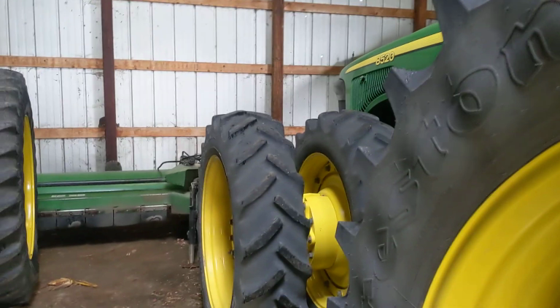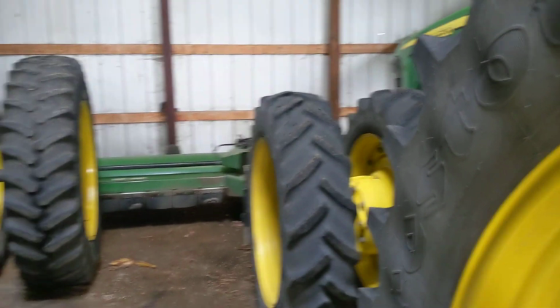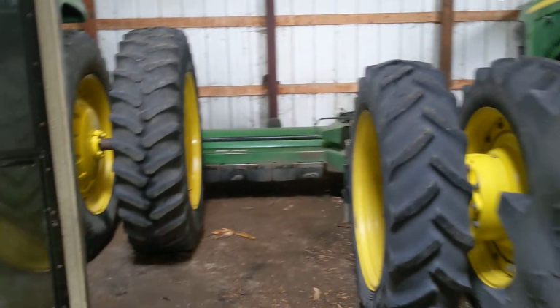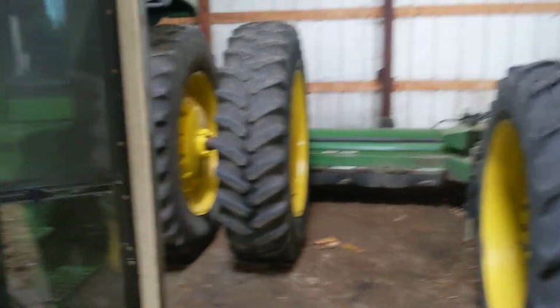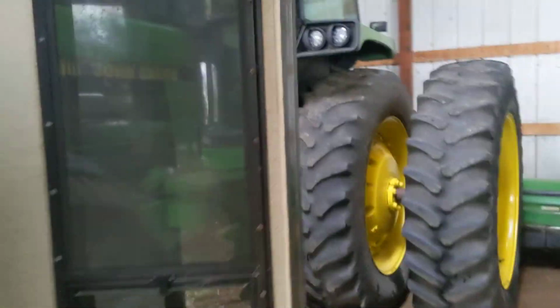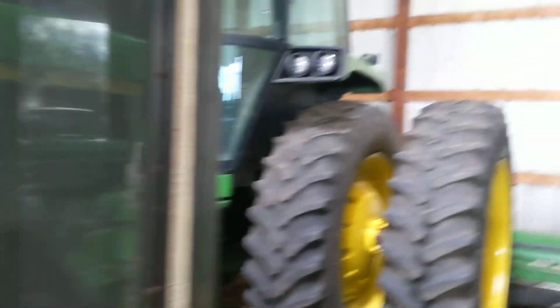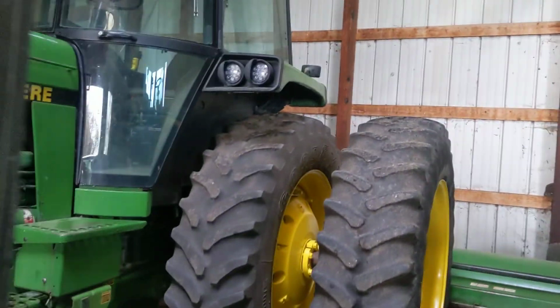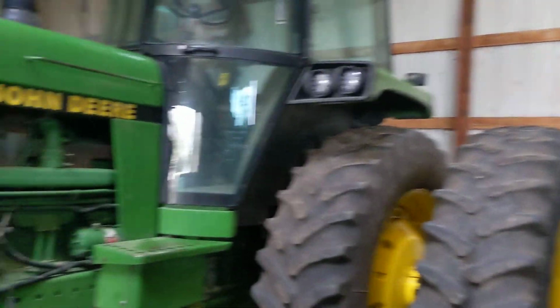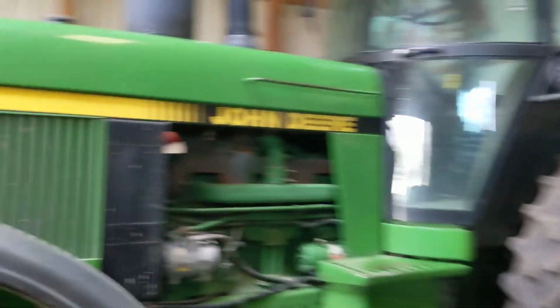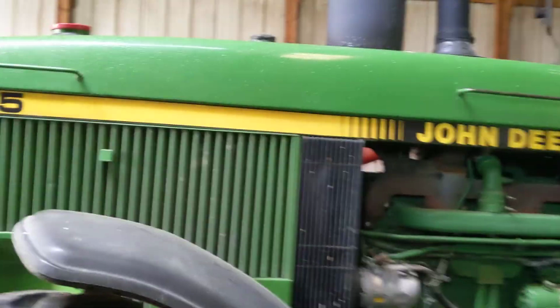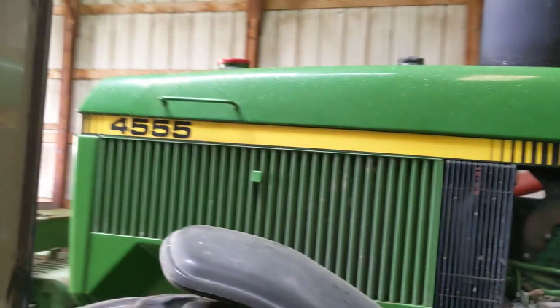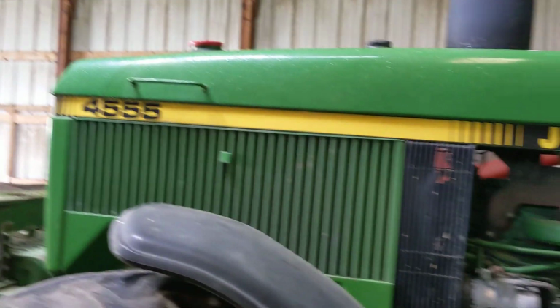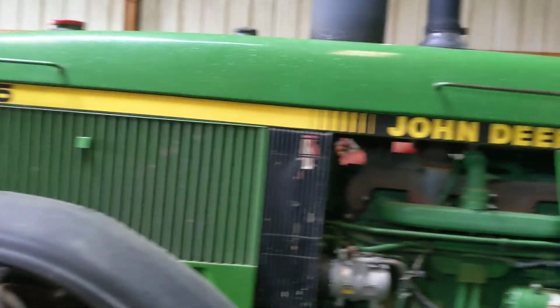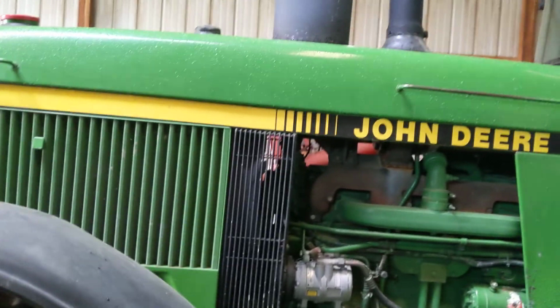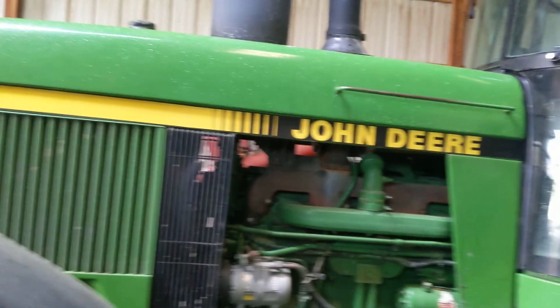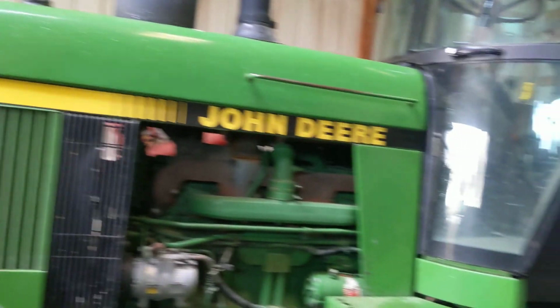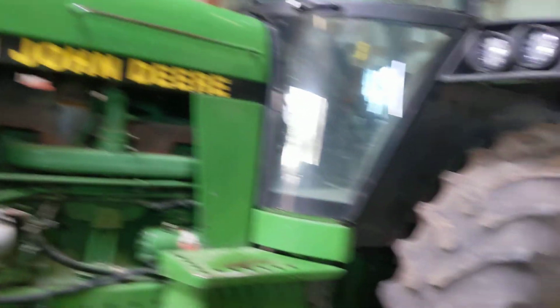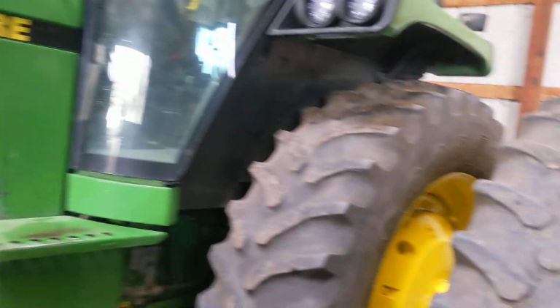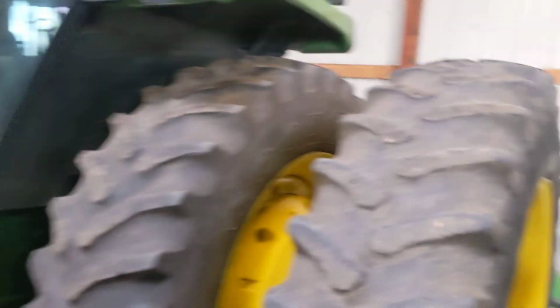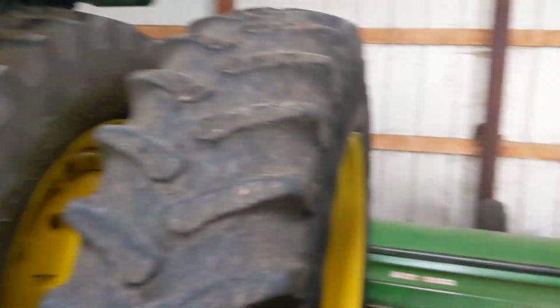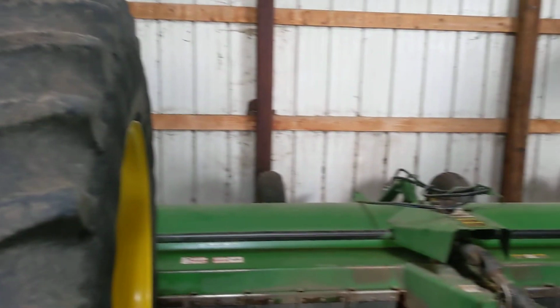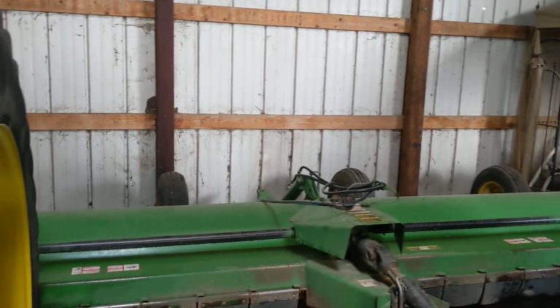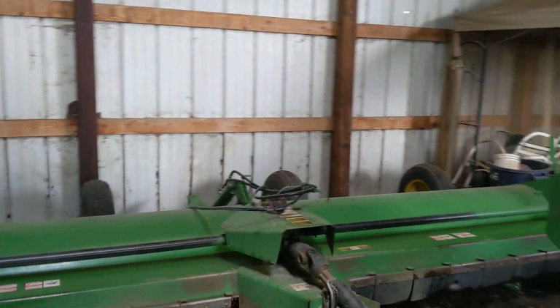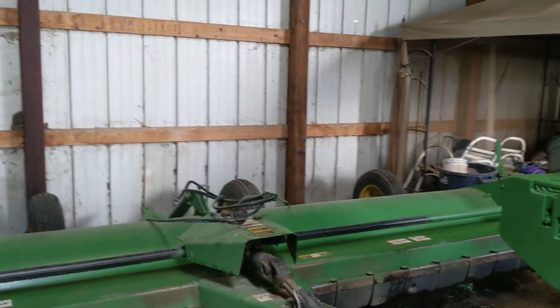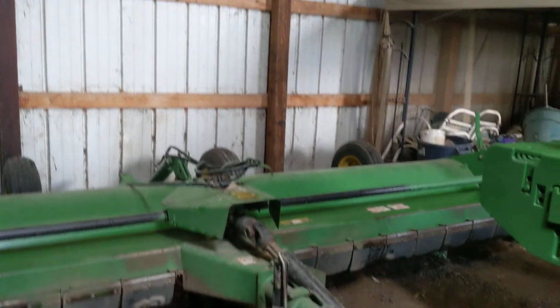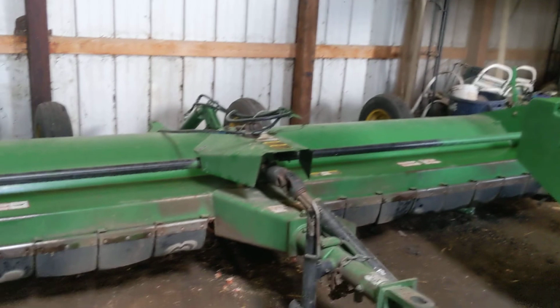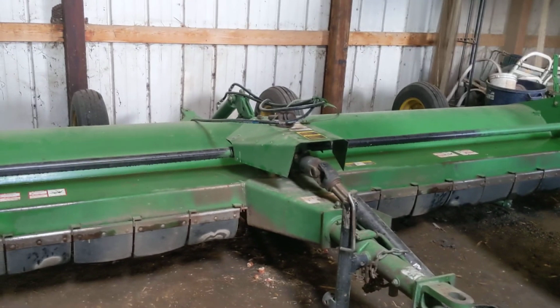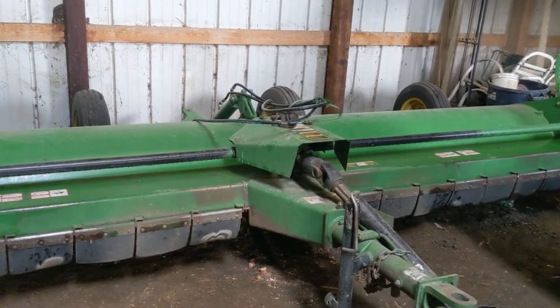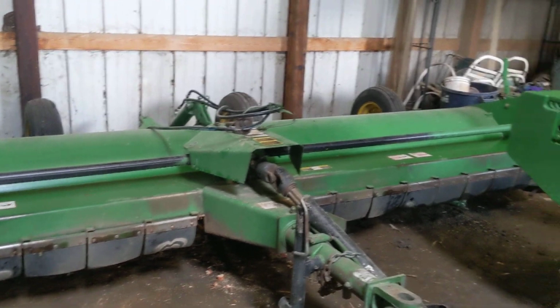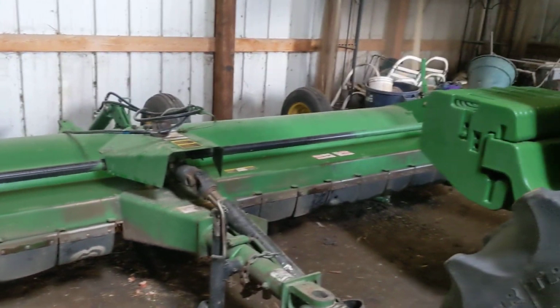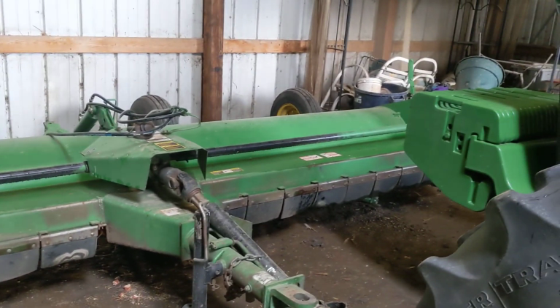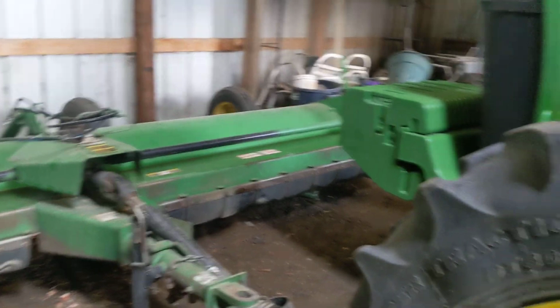We got our stock cutter back here. I guess we can get part of the farm equipment in here. Here we got the 45-55 — it's a little wet sitting in here right now. There's our stock cutter — it's a 6-row, 15 foot.